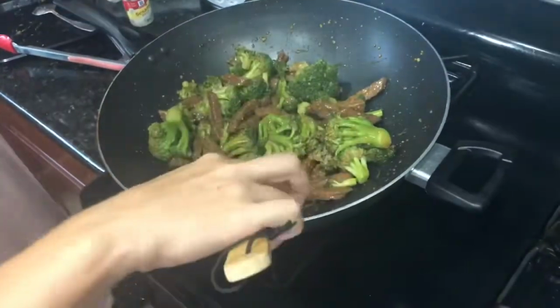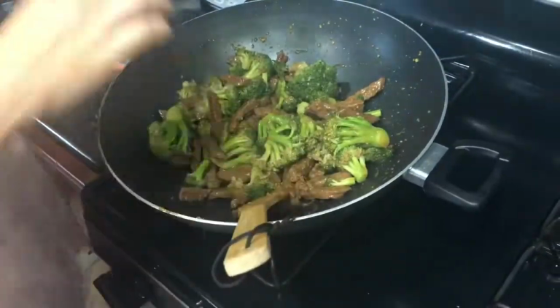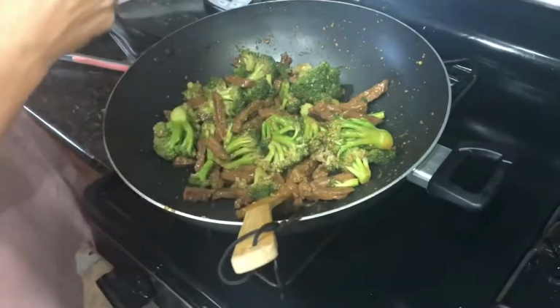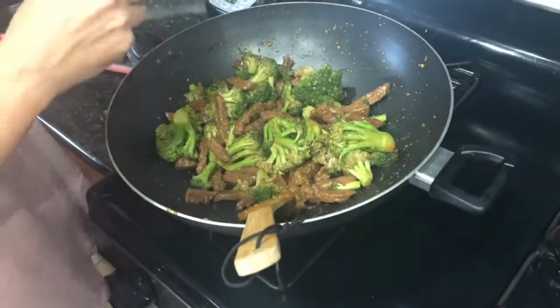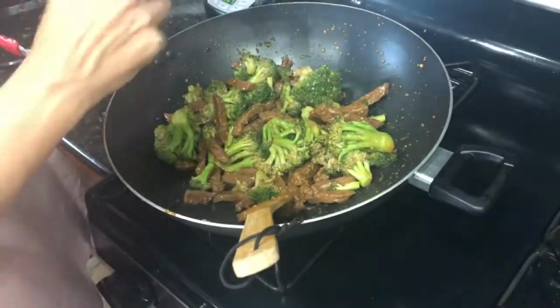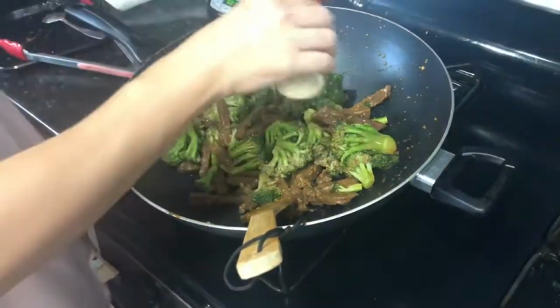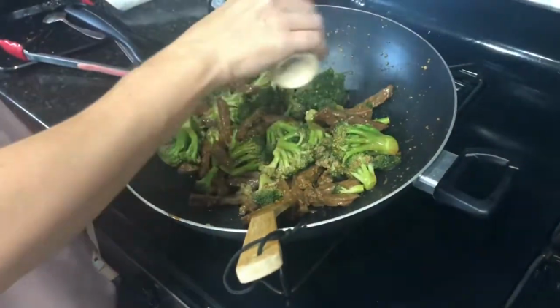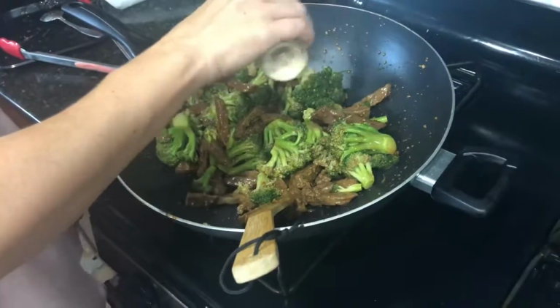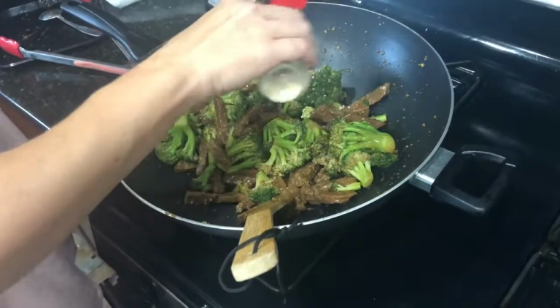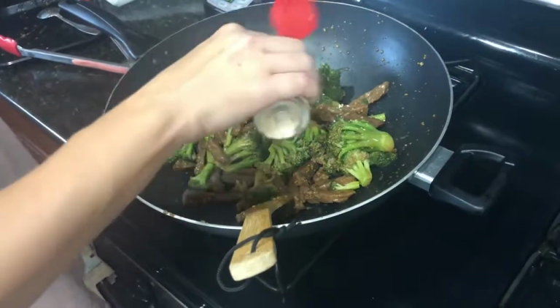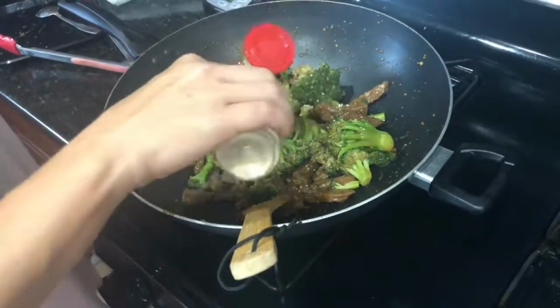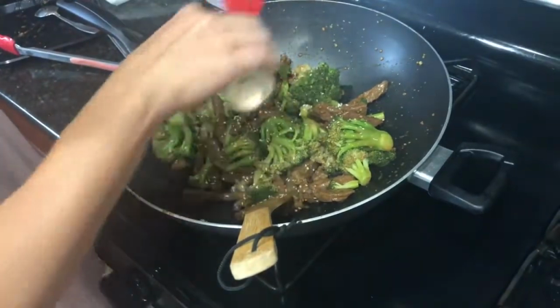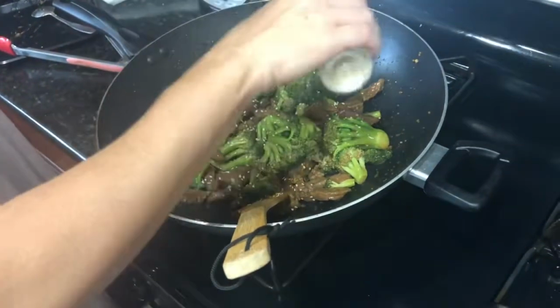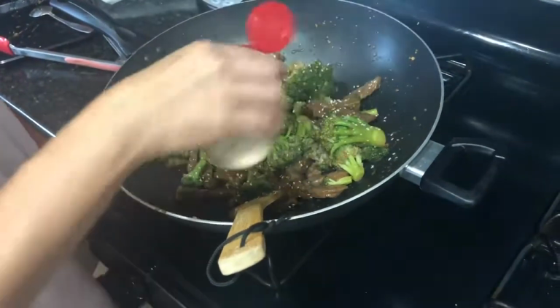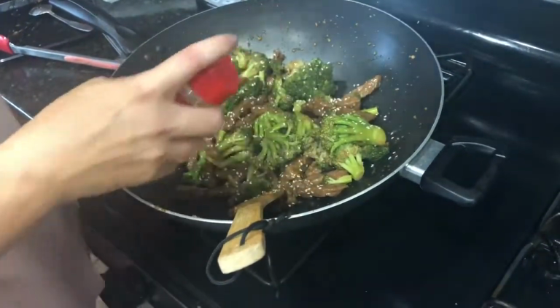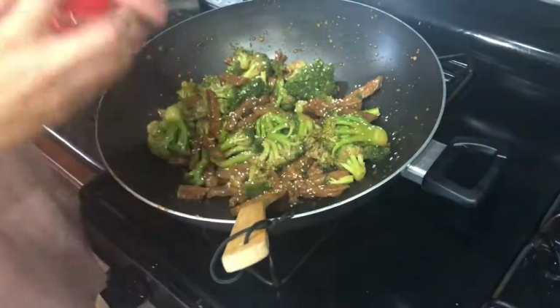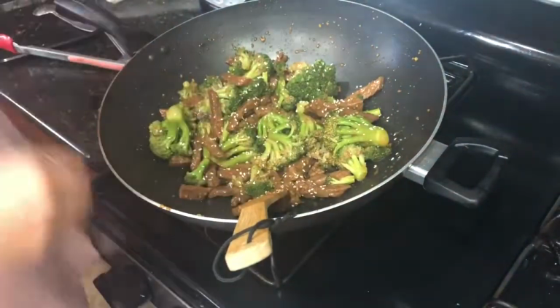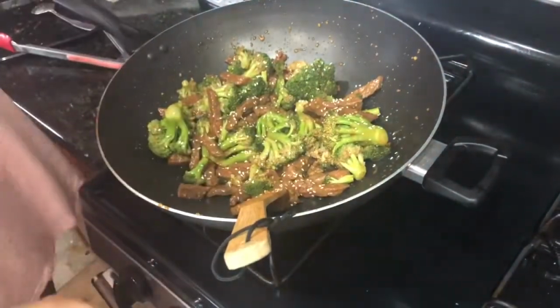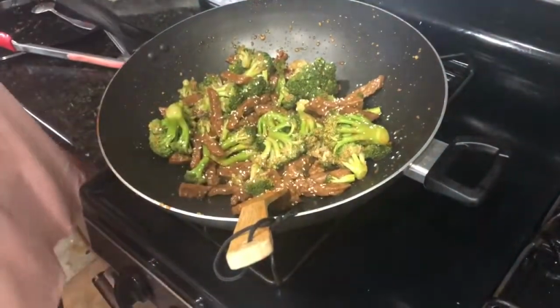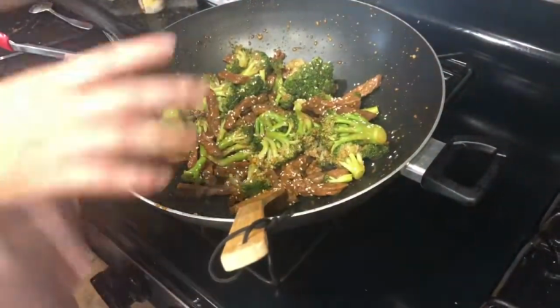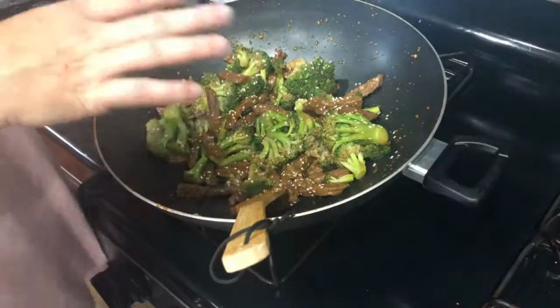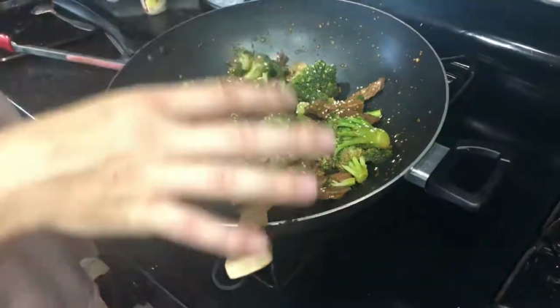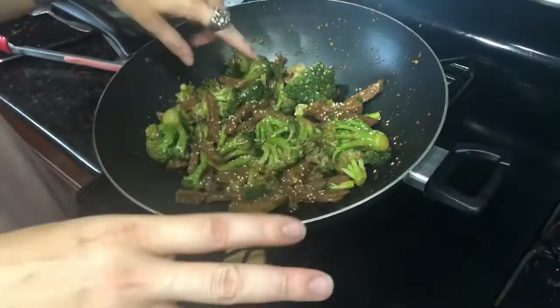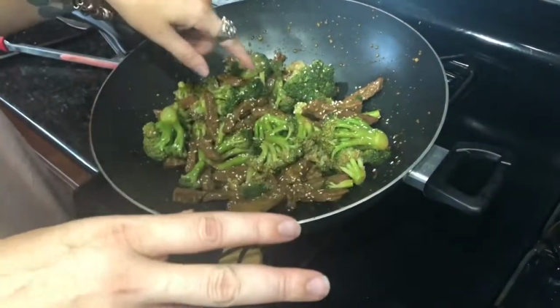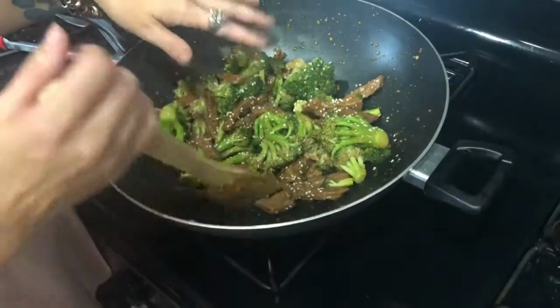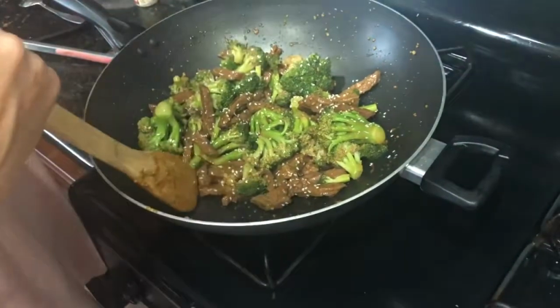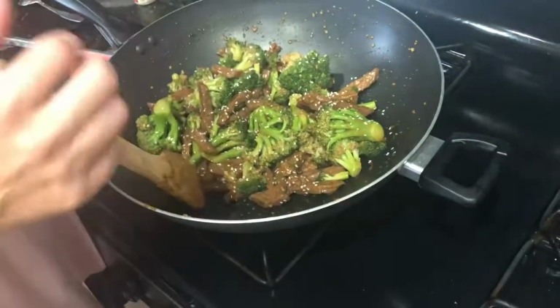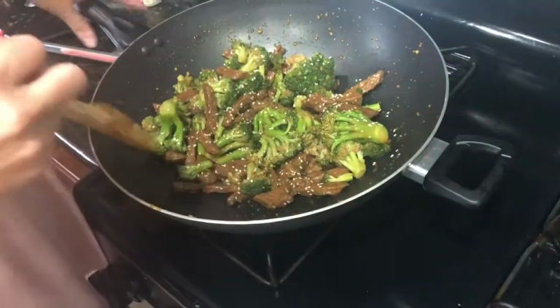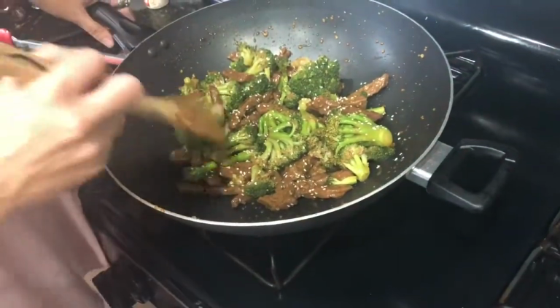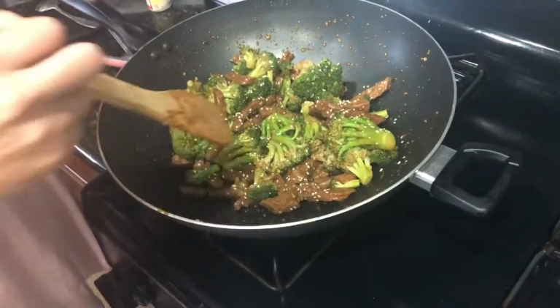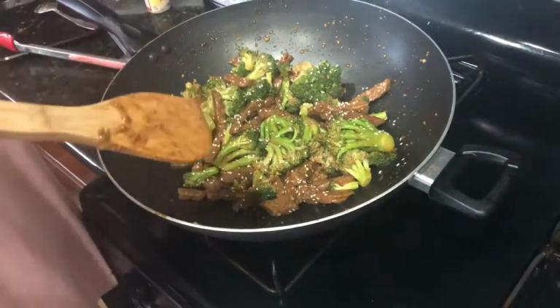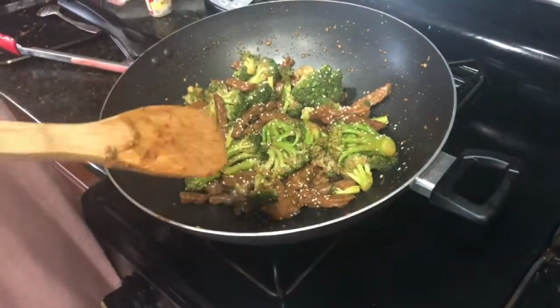I'm going to top mine with sesame seeds, and if you have green onions and some cilantro, put those on top too. Then add some more chili garlic paste on top and it will be excellent. Enjoy!